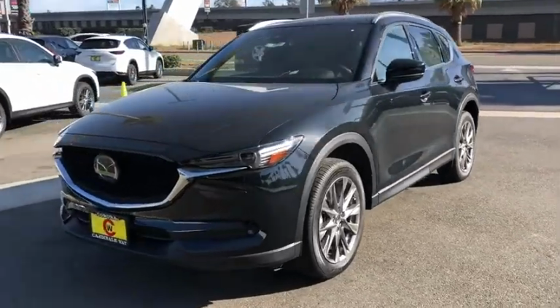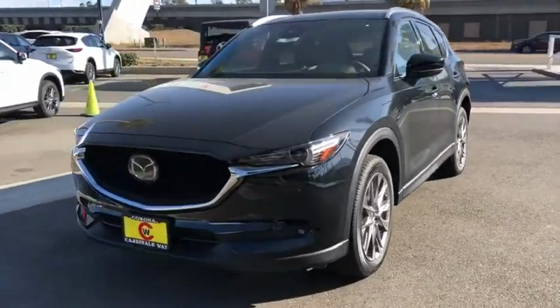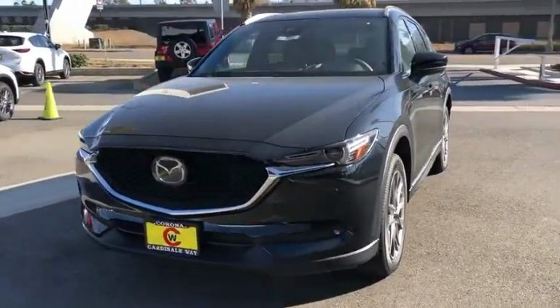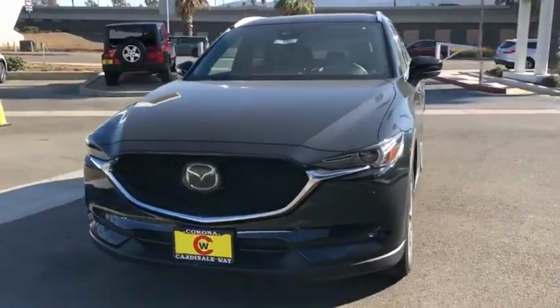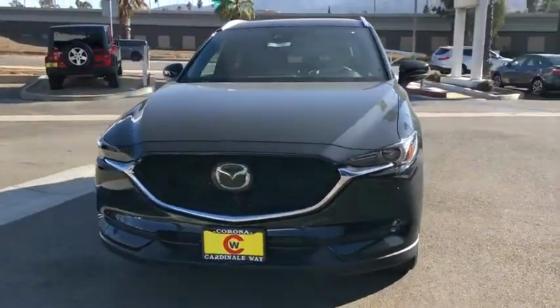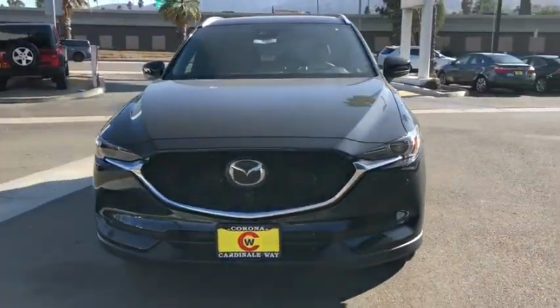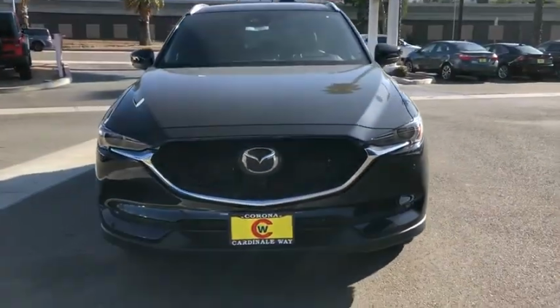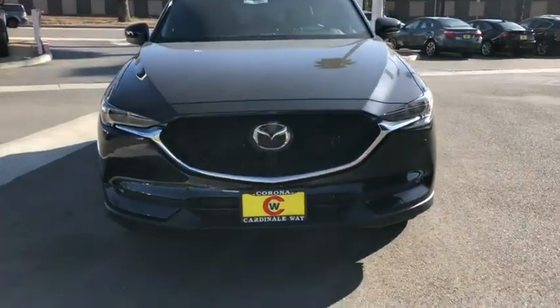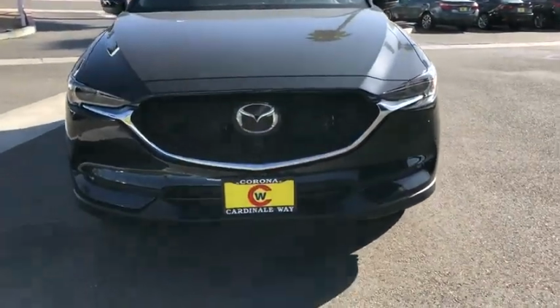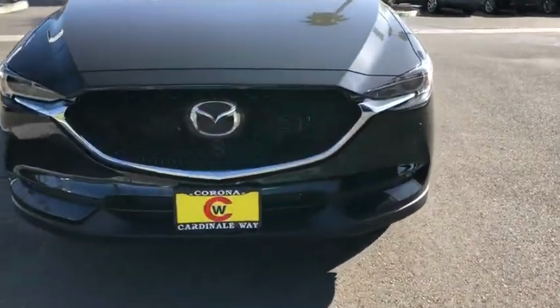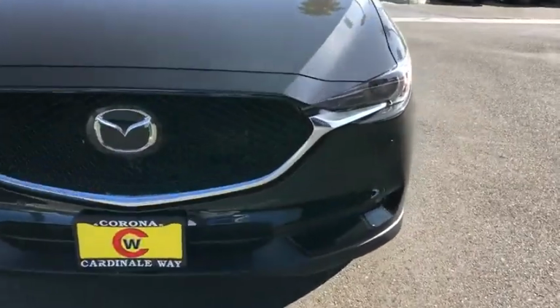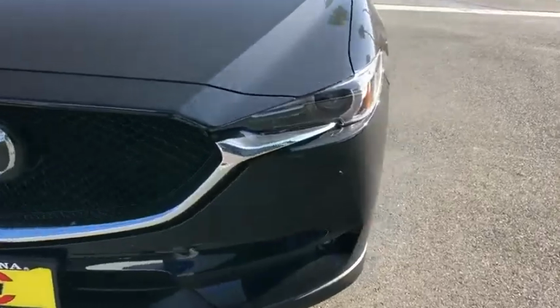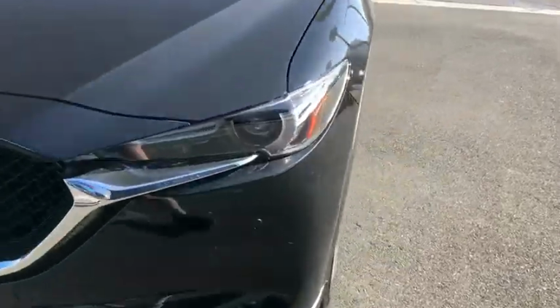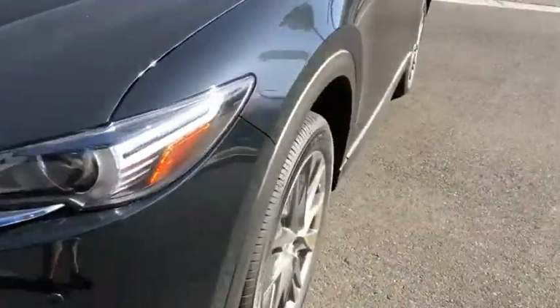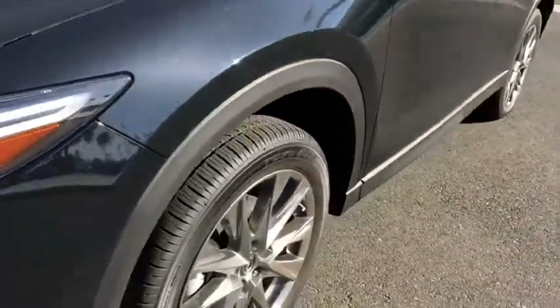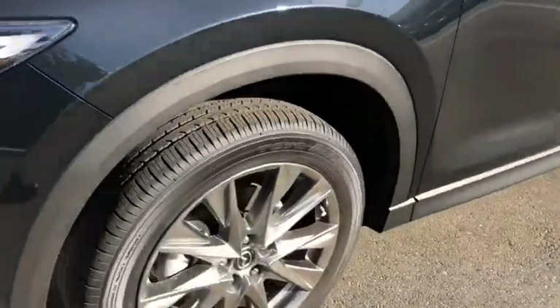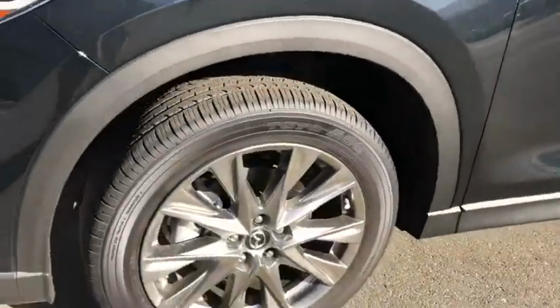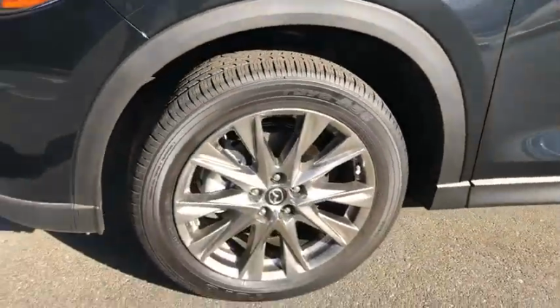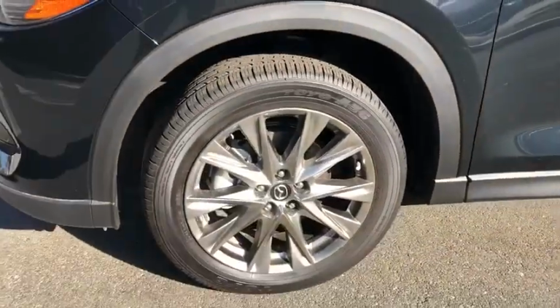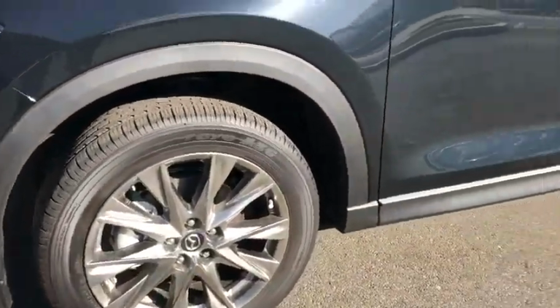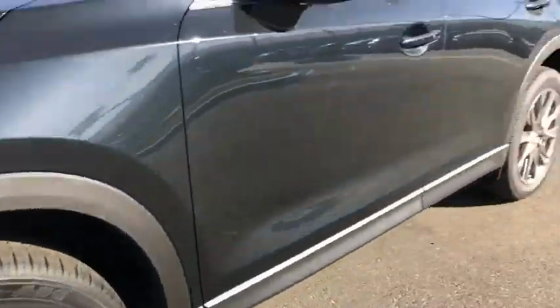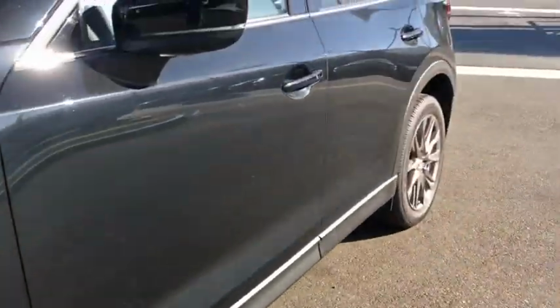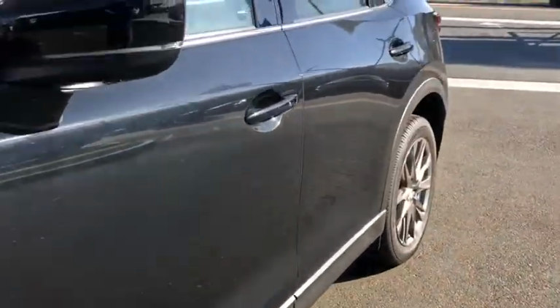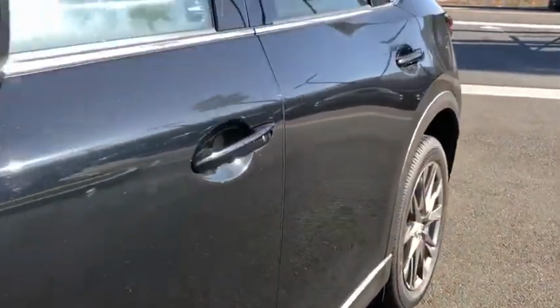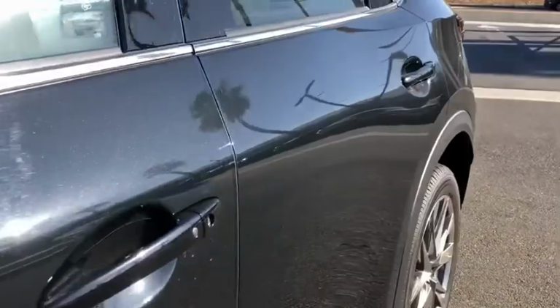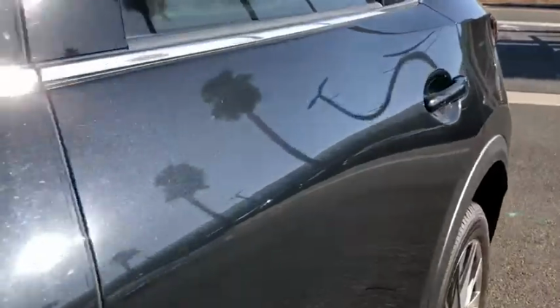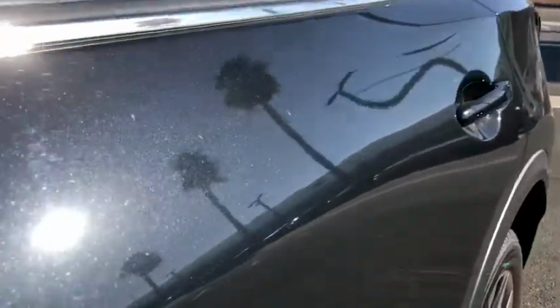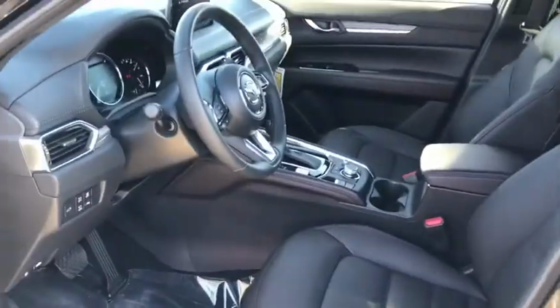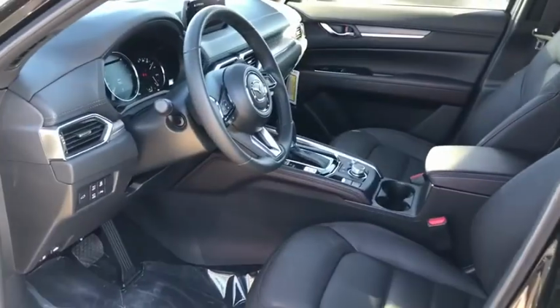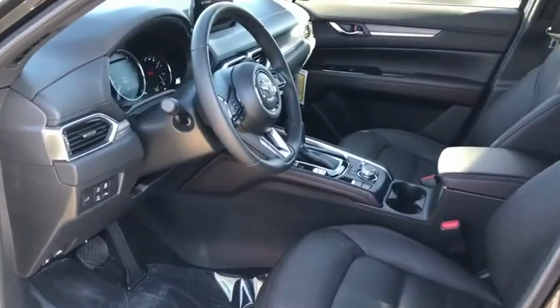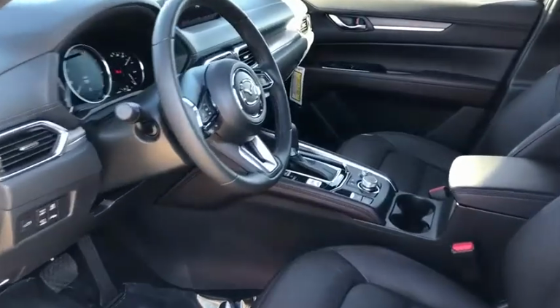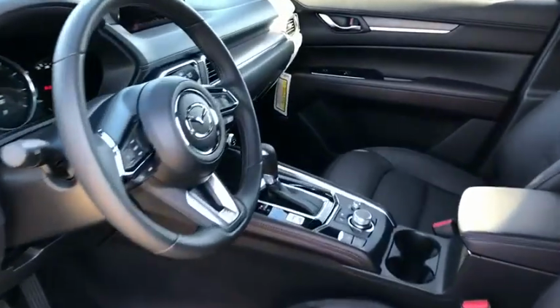Power liftgate, power passenger seat, traction control, dual airbags, power steering, four-wheel disc brakes, electronic stability control, heated front seat, fog lights.